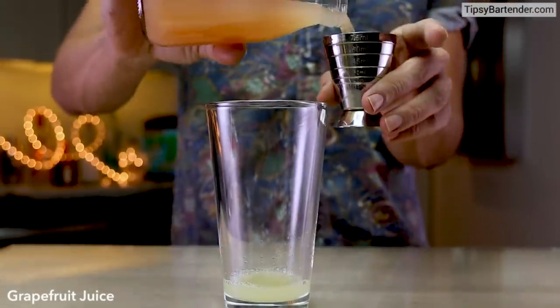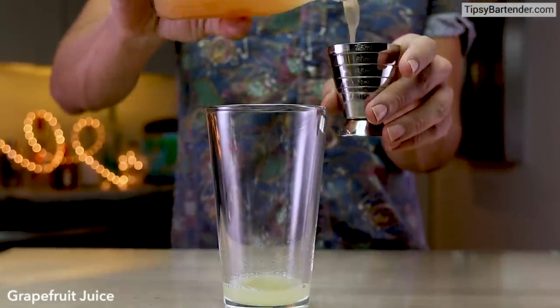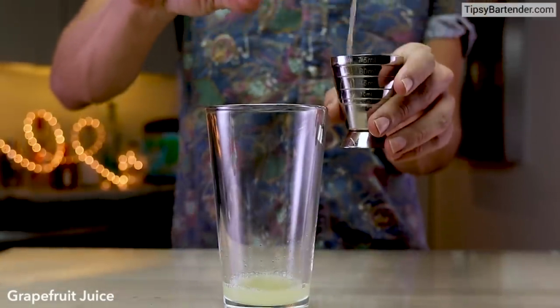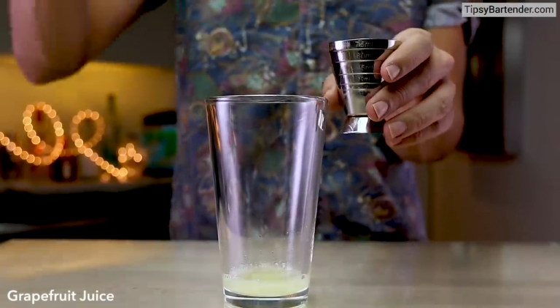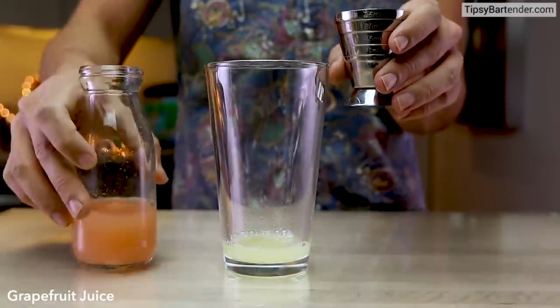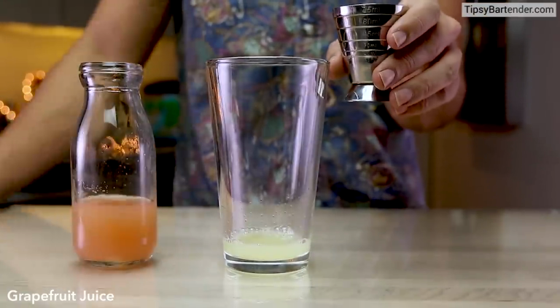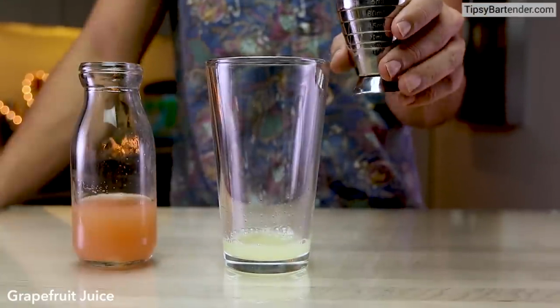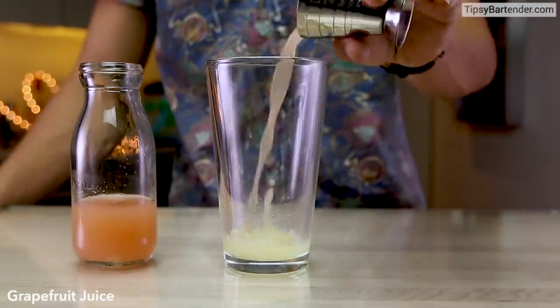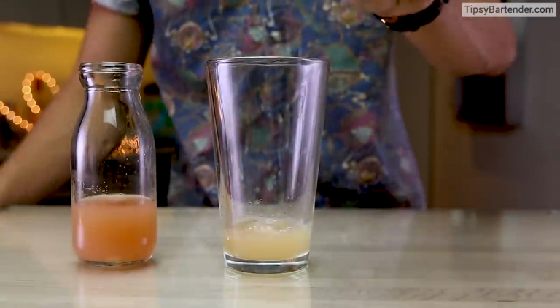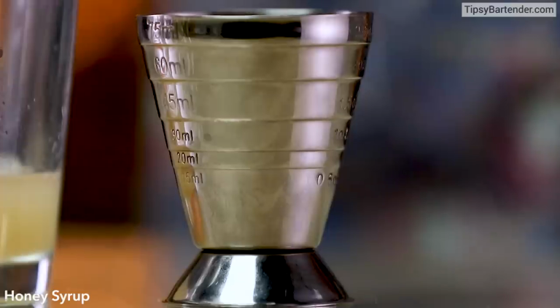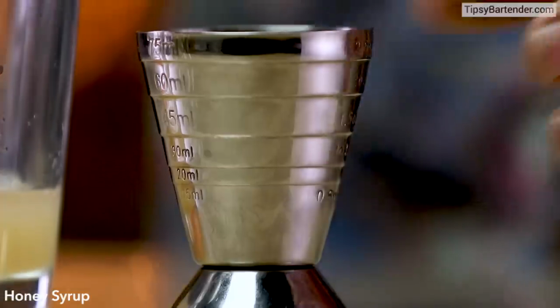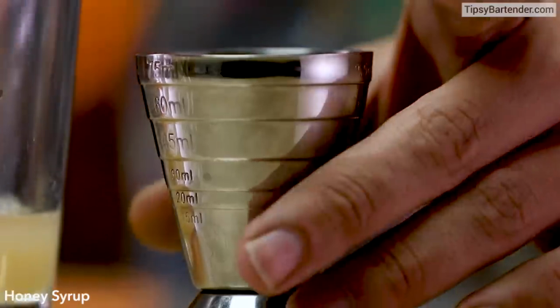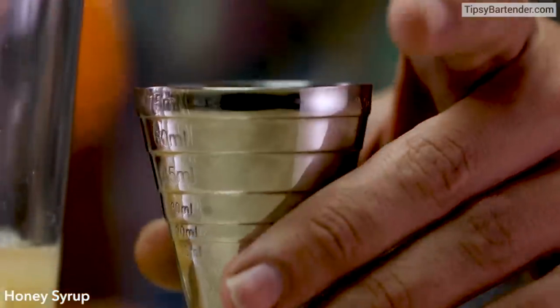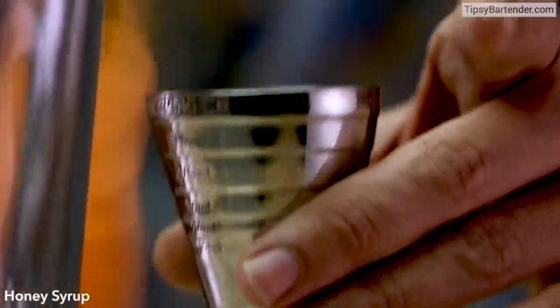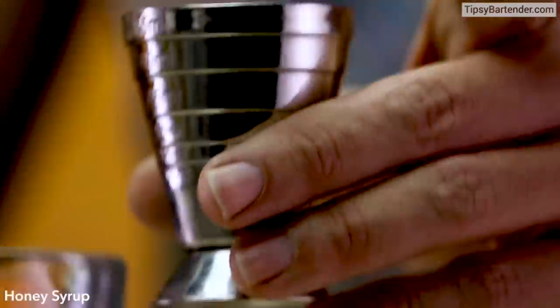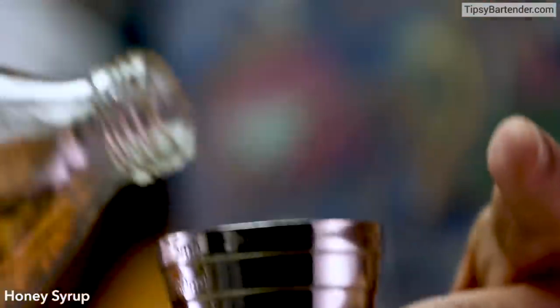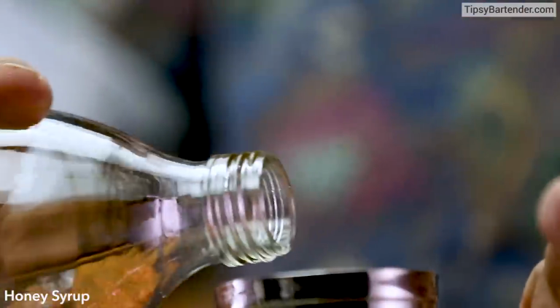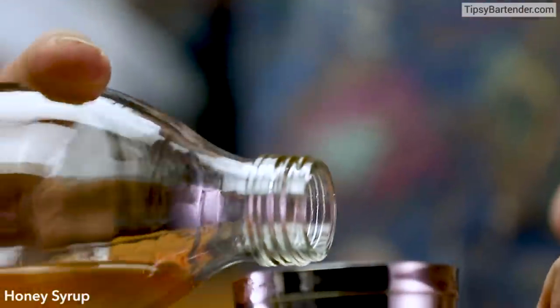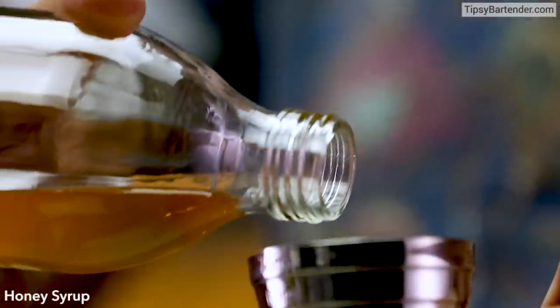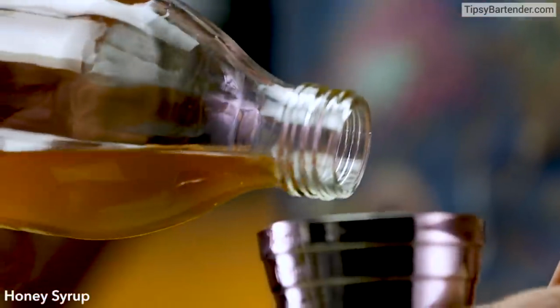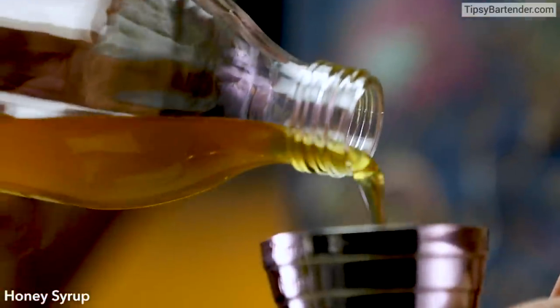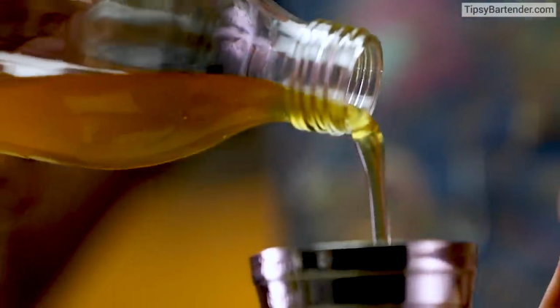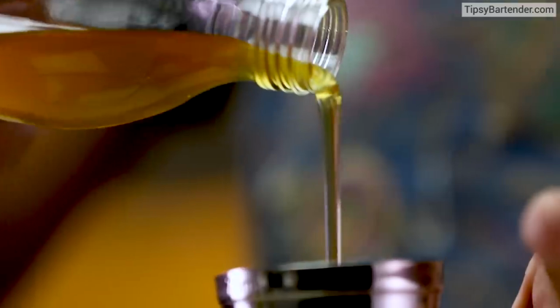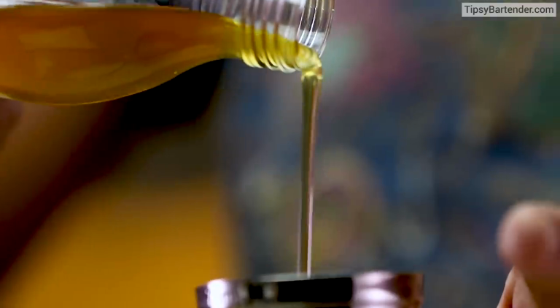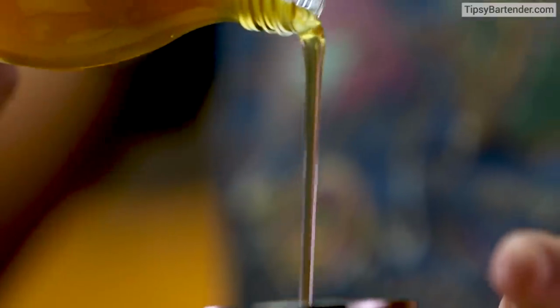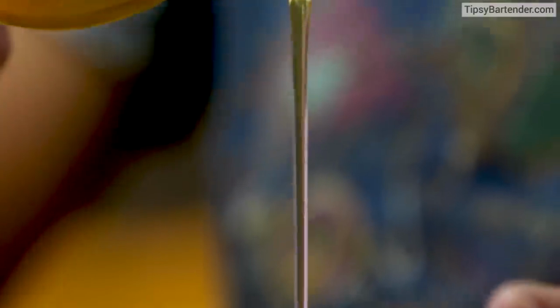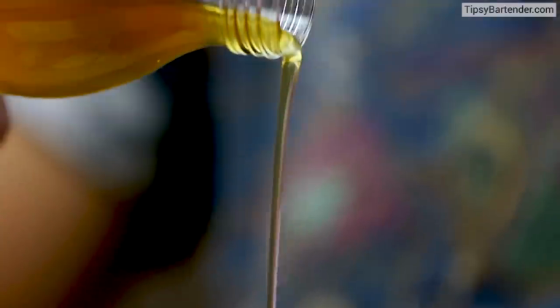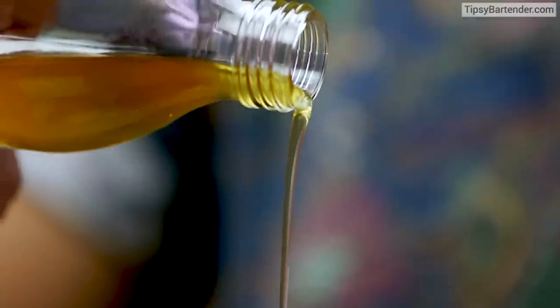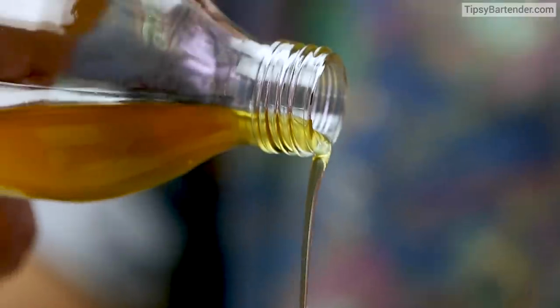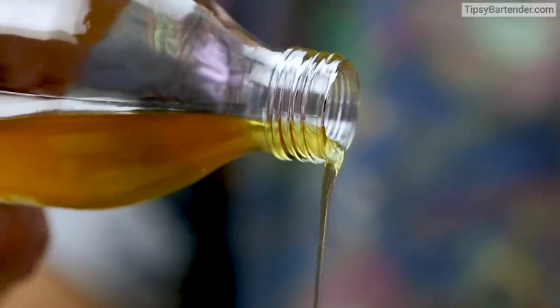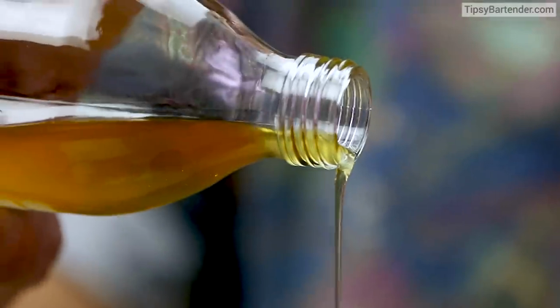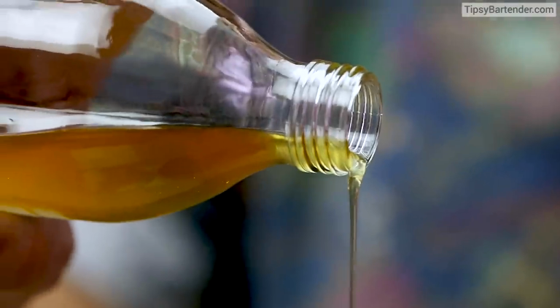Come behind that with some fresh-squeezed grapefruit juice. Everything's fresh. Little bit of honey syrup — honey syrup is like honey and water, just in case you're curious.